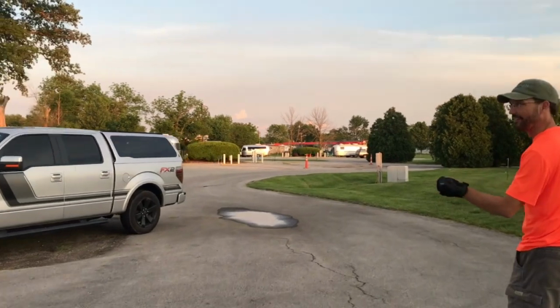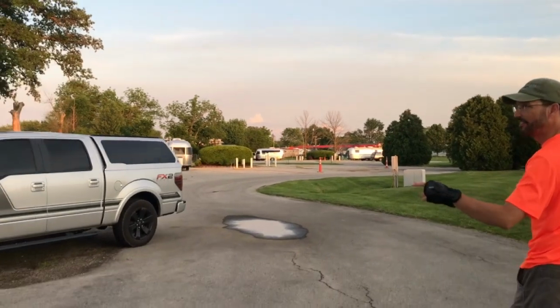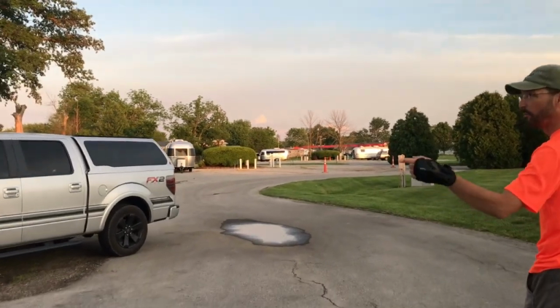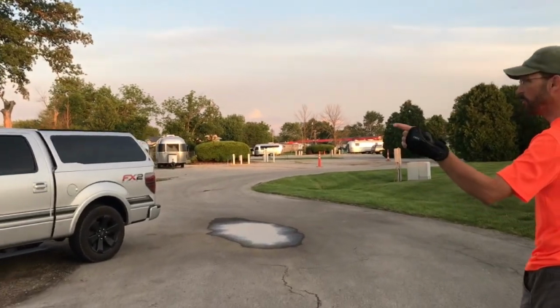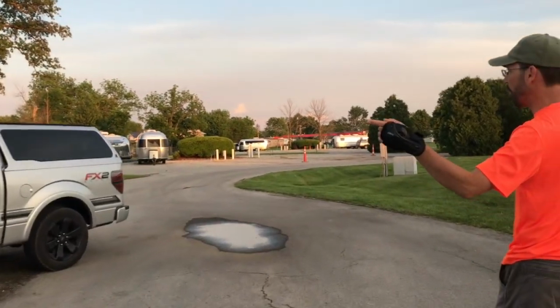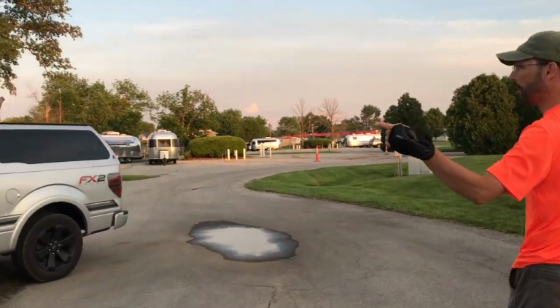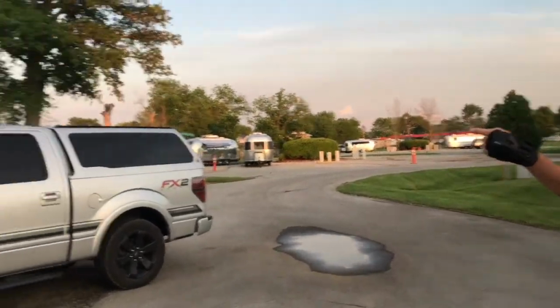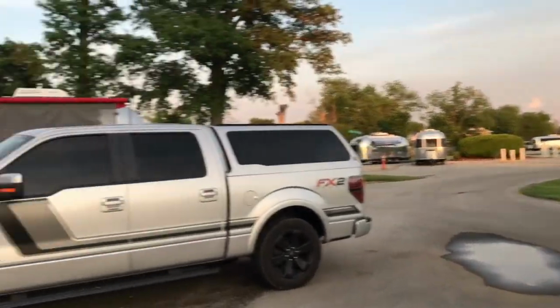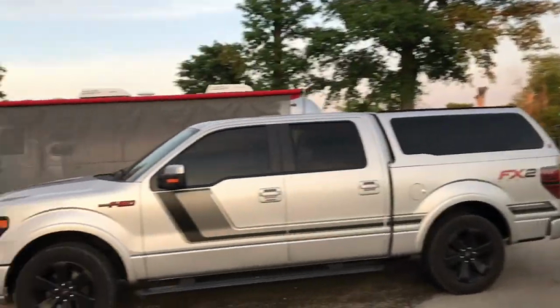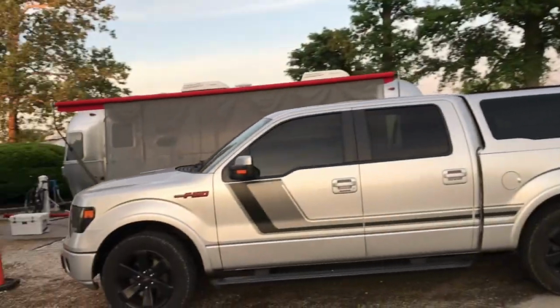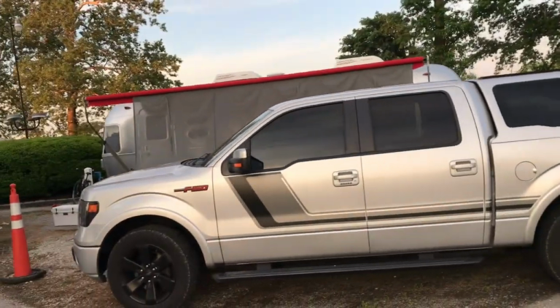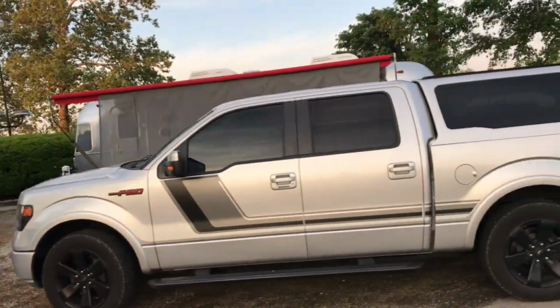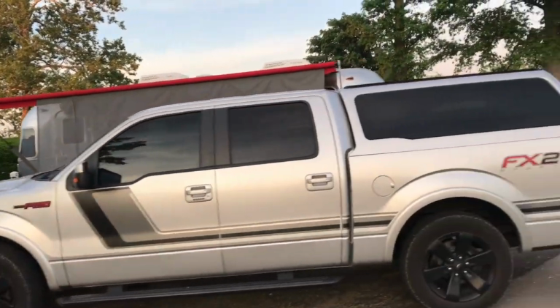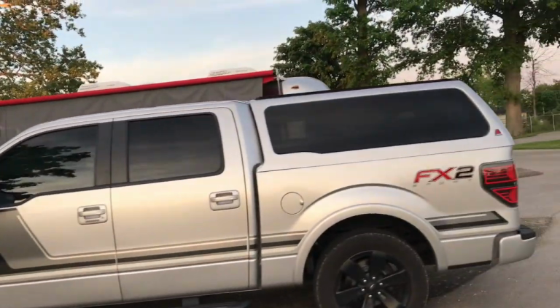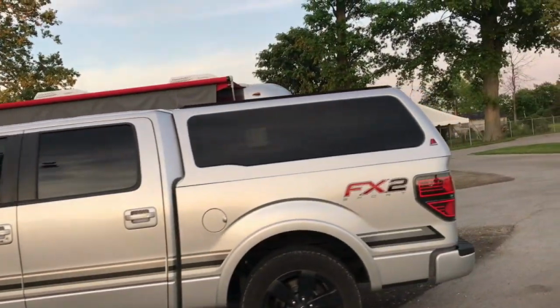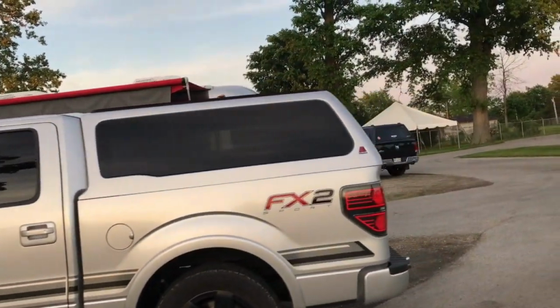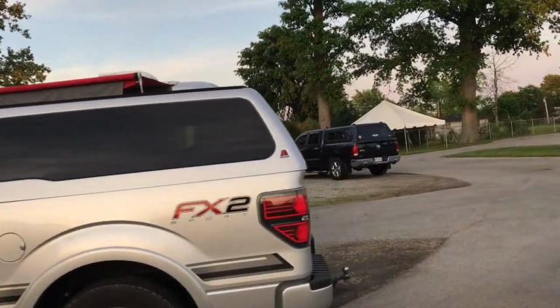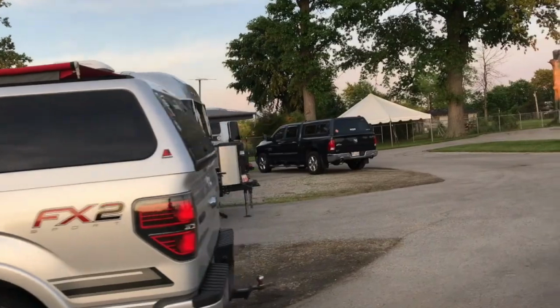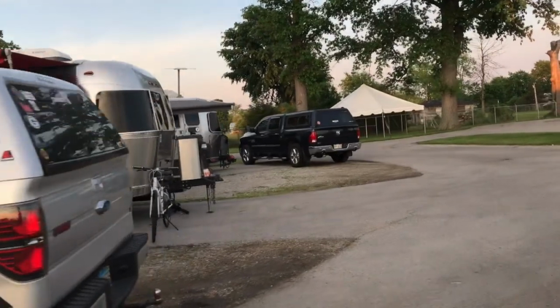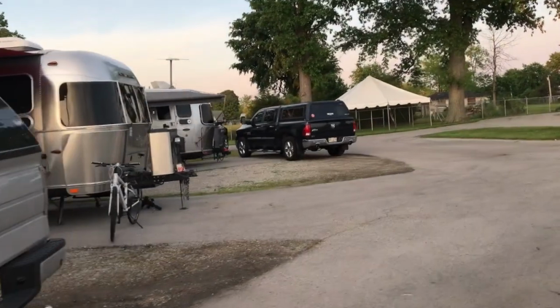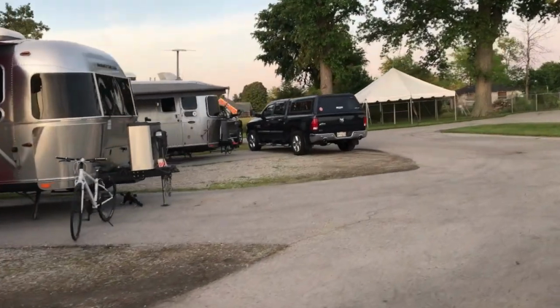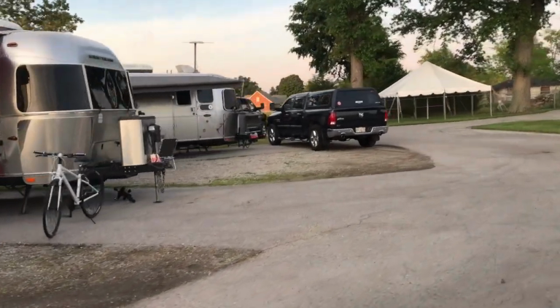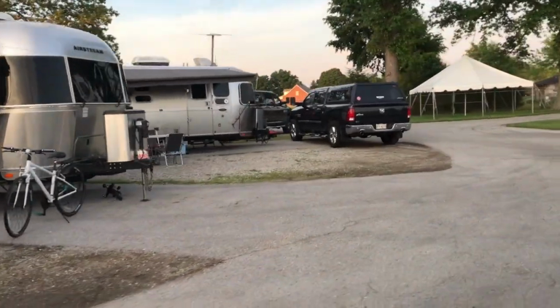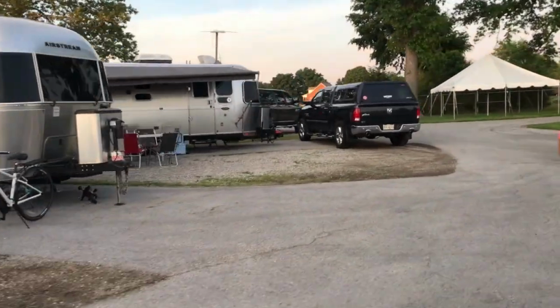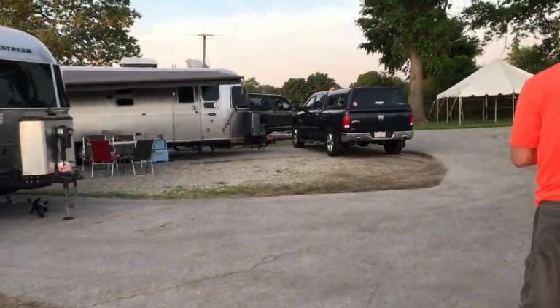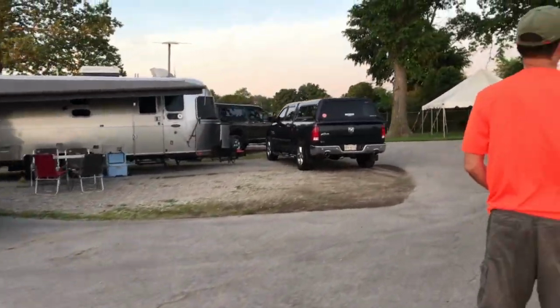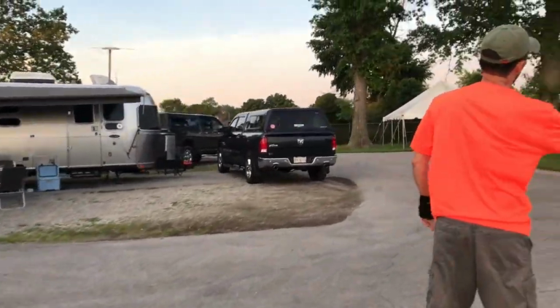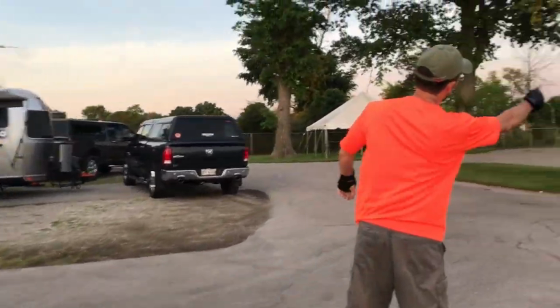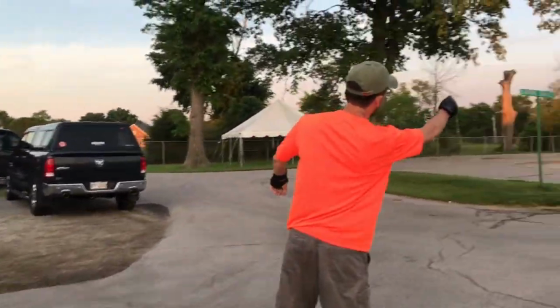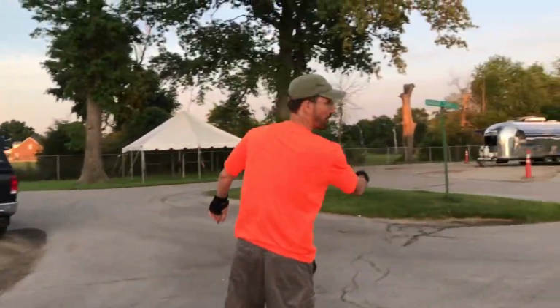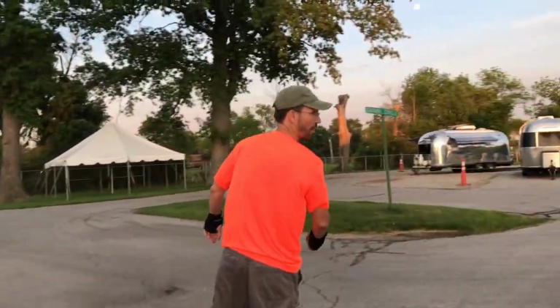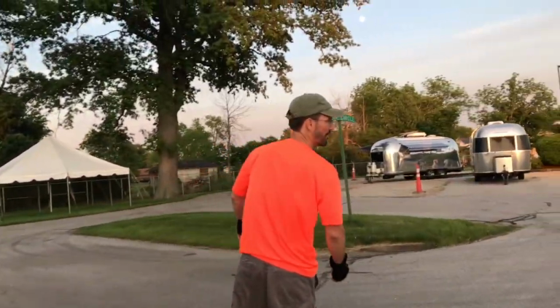This is the terraport where we're all parked. This is kind of a little campground at Airstream property. That's a good shot of the moon.